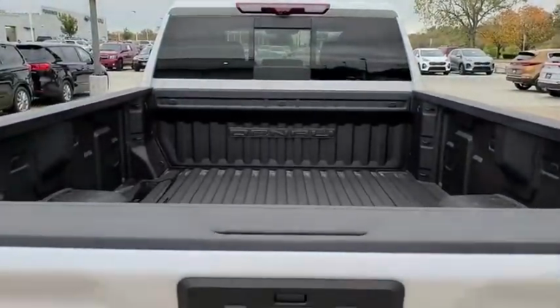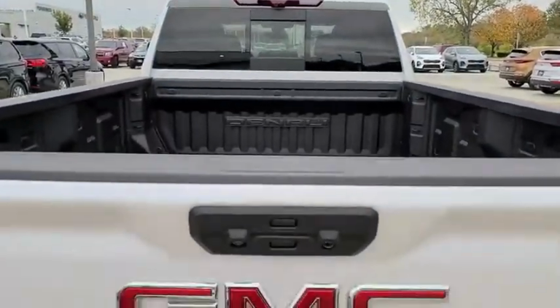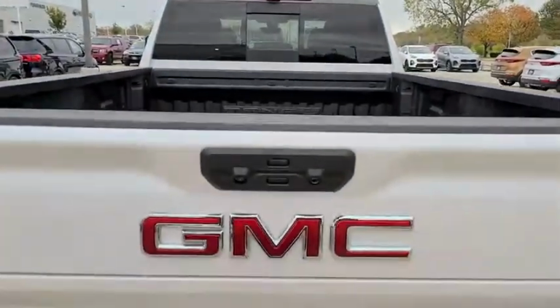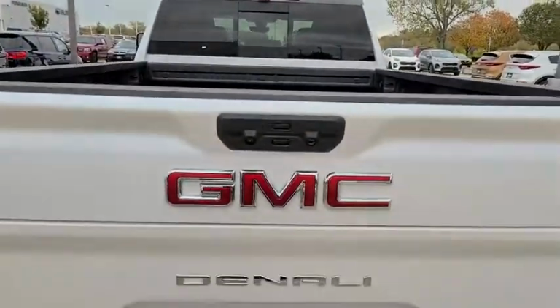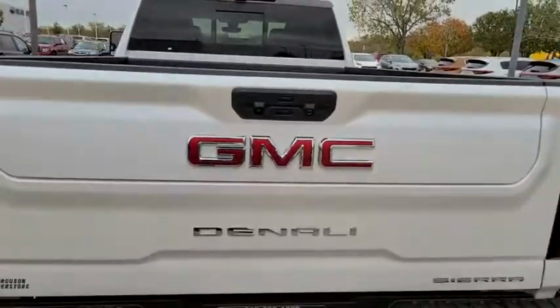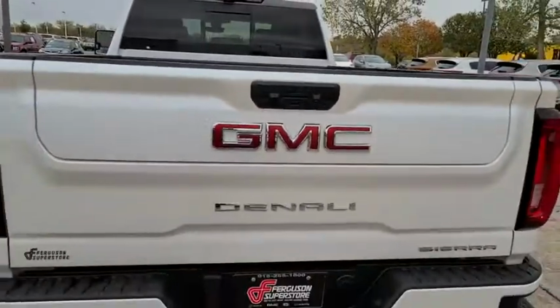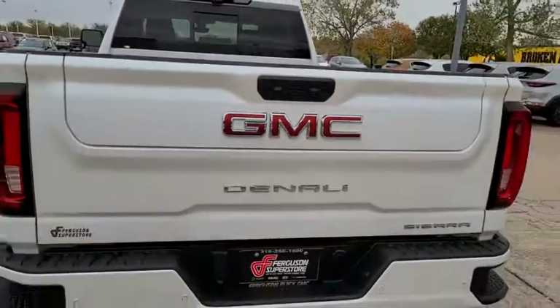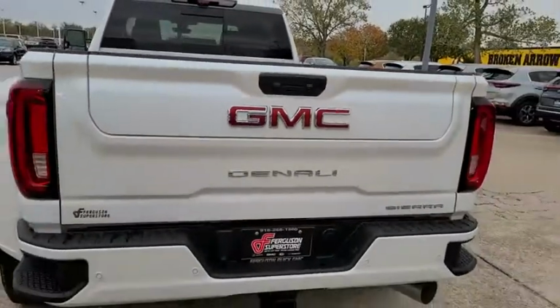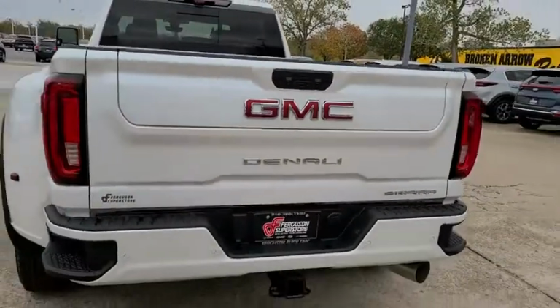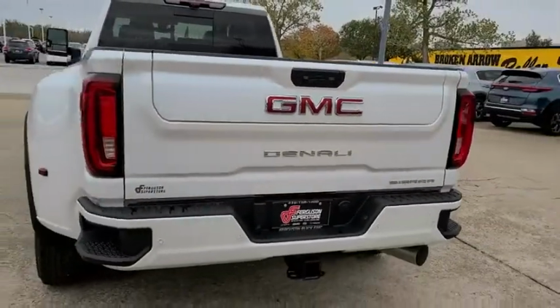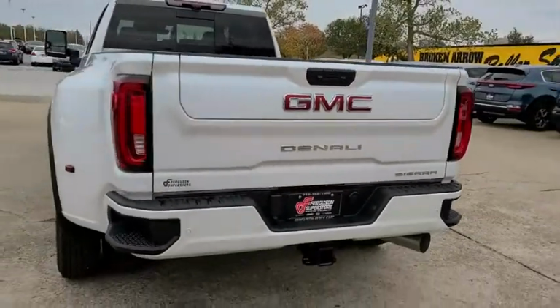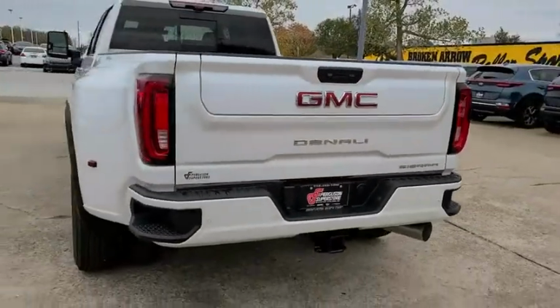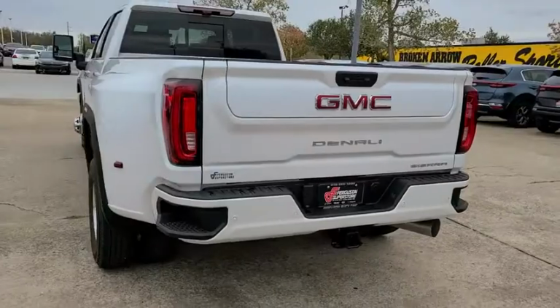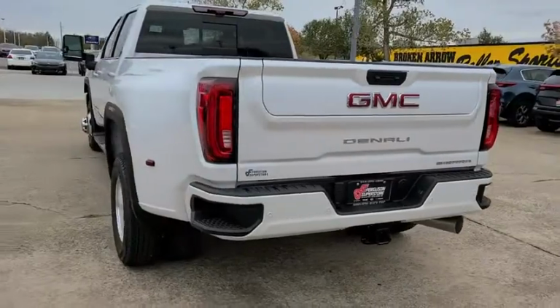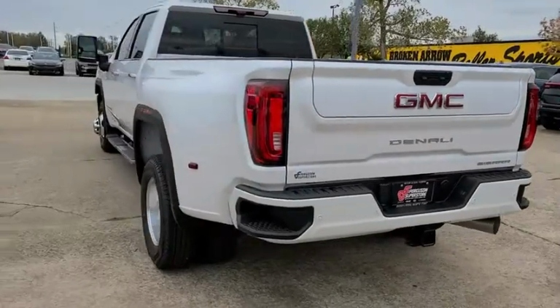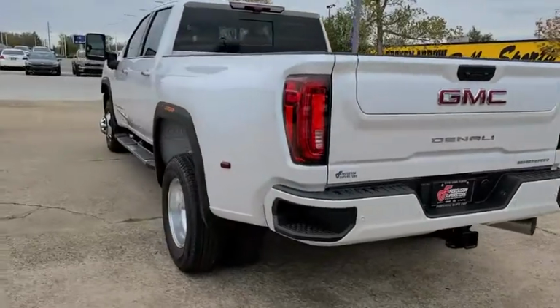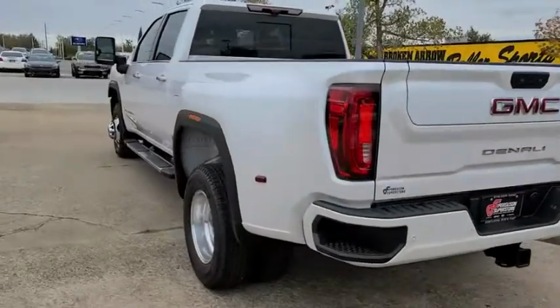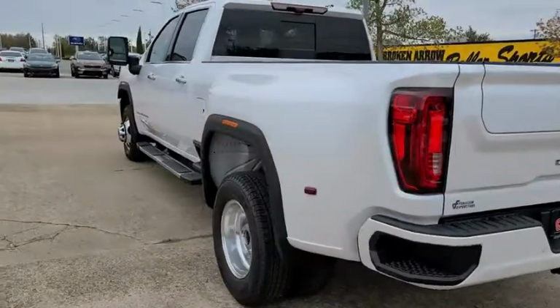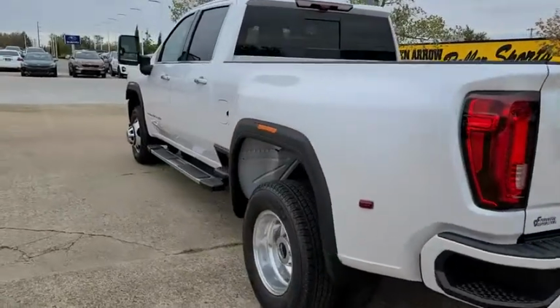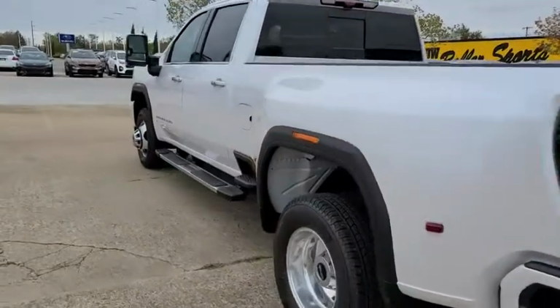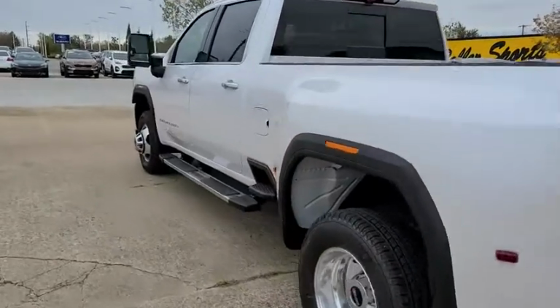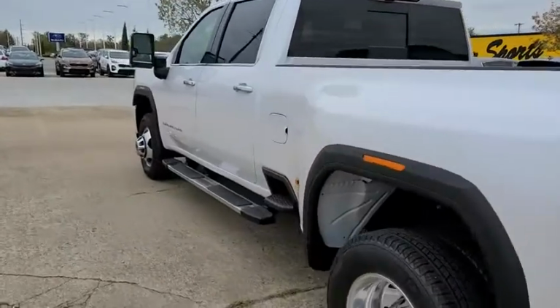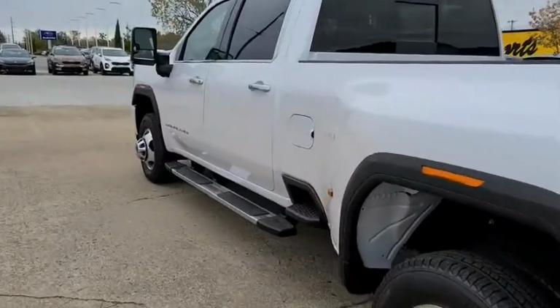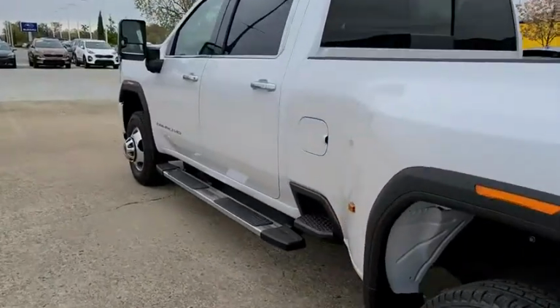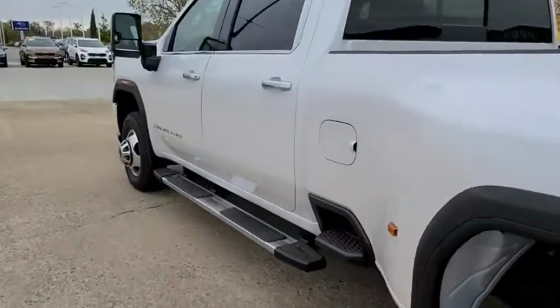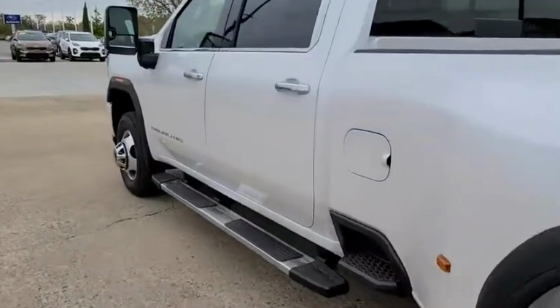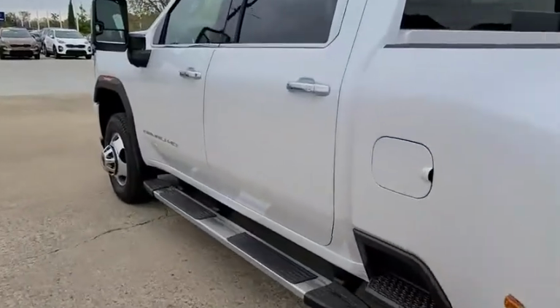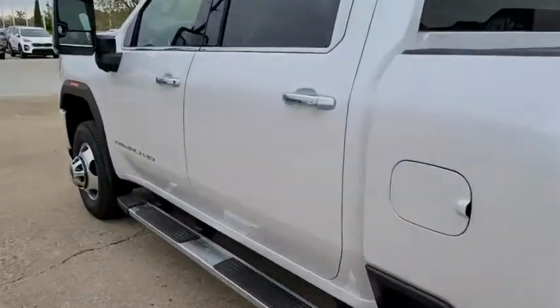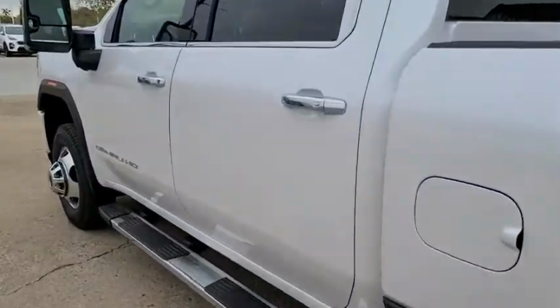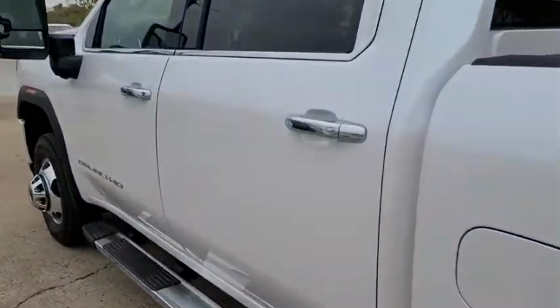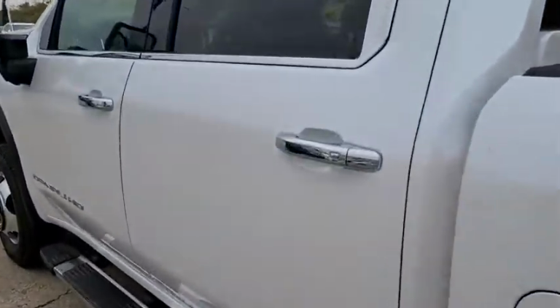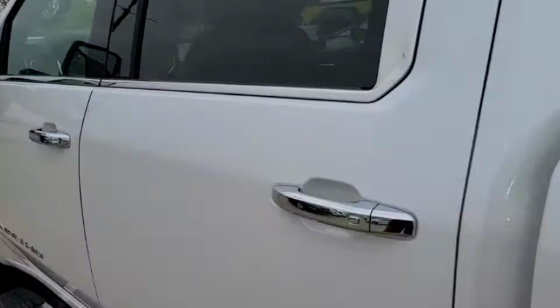Bluetooth, leather-wrapped steering wheel, adjustable steering wheel, power steering, four-wheel disc brakes, floor mats, aluminum wheels, keyless start.